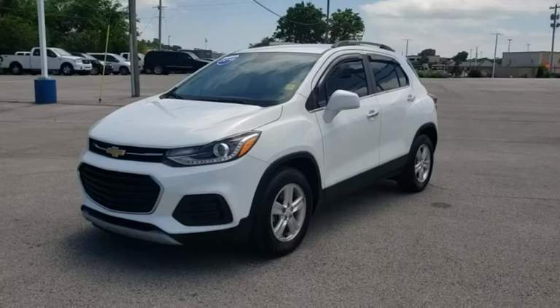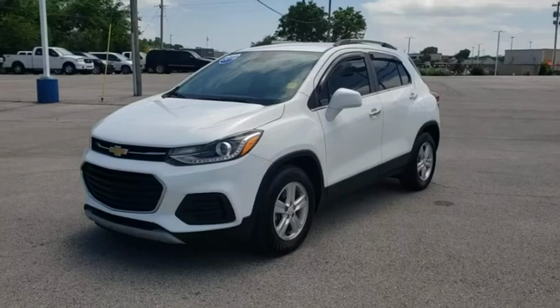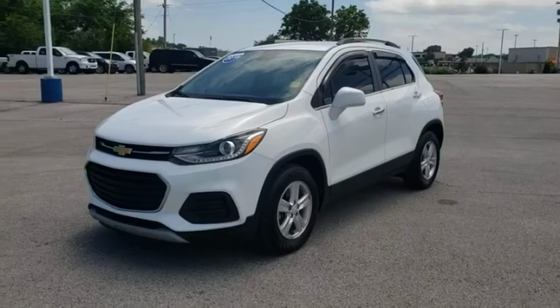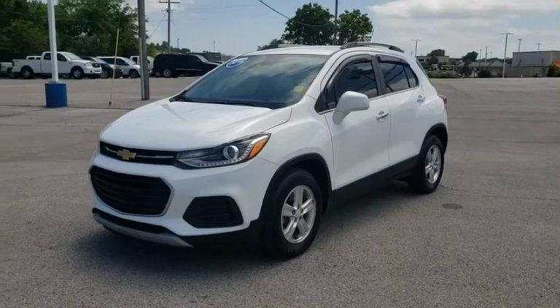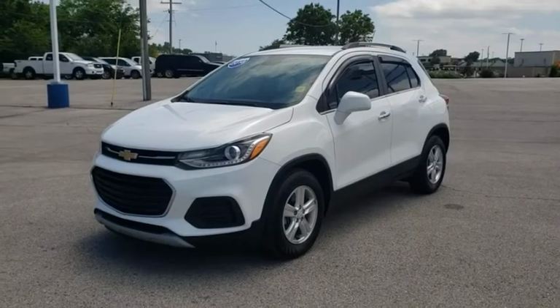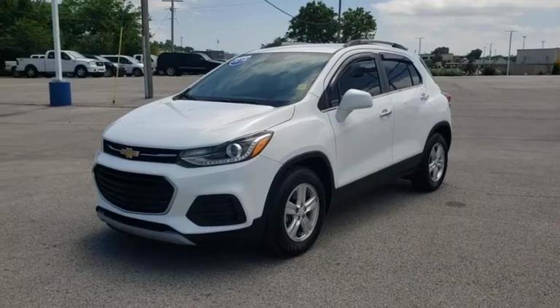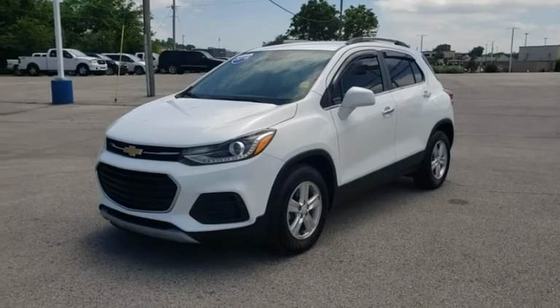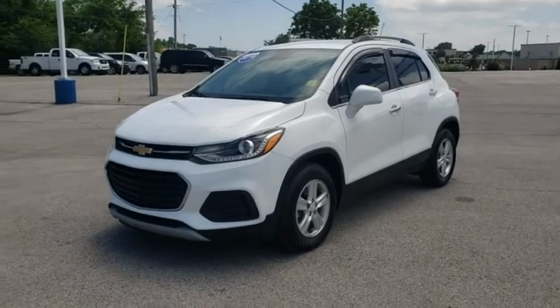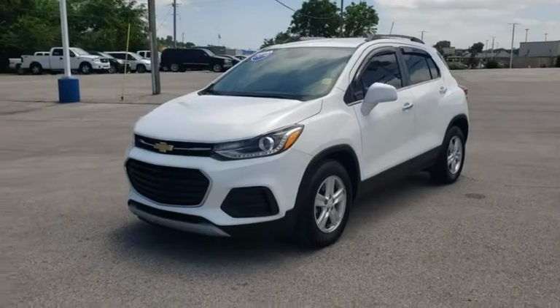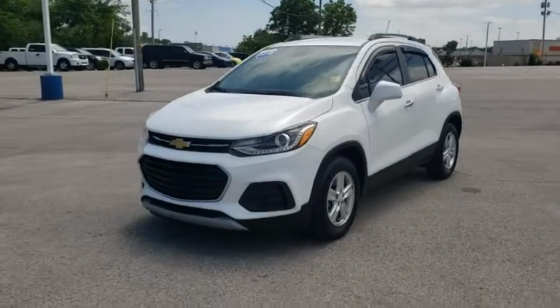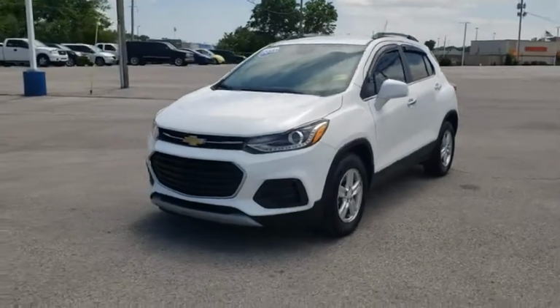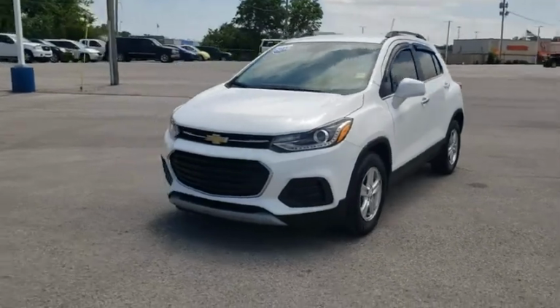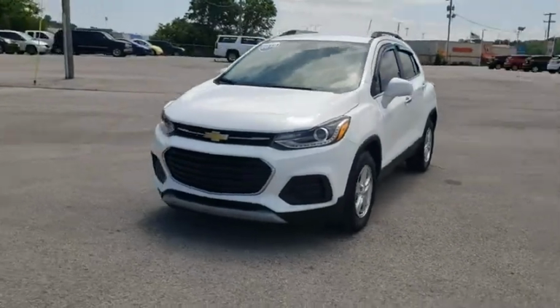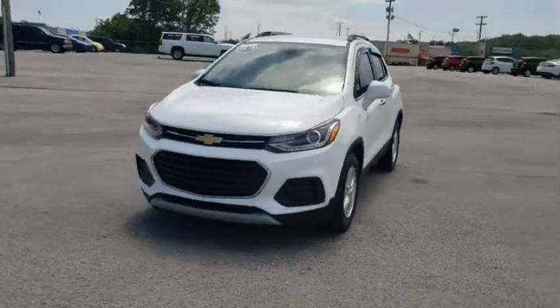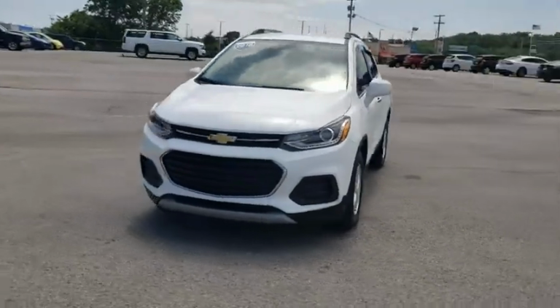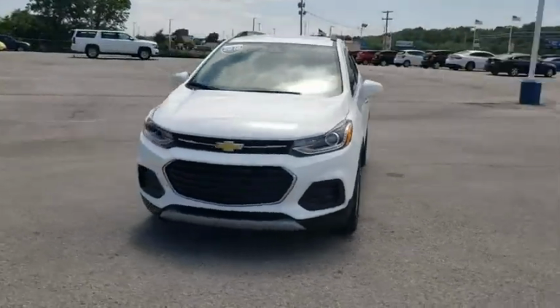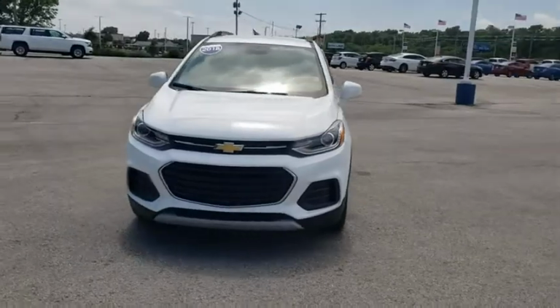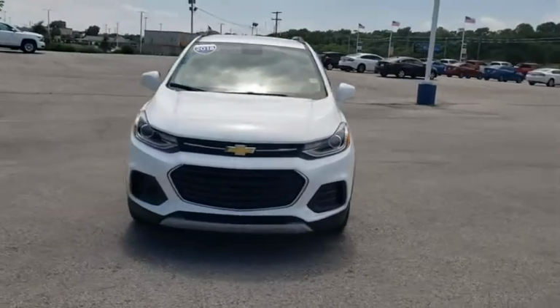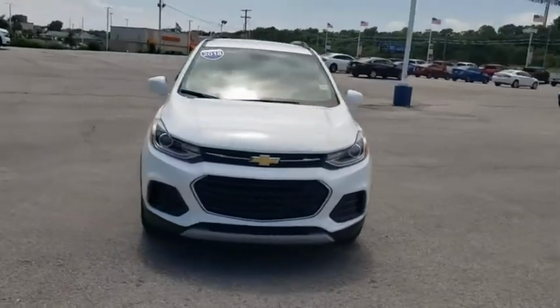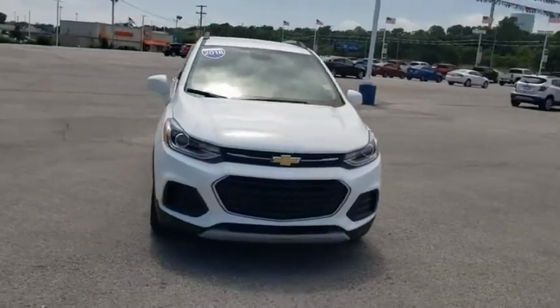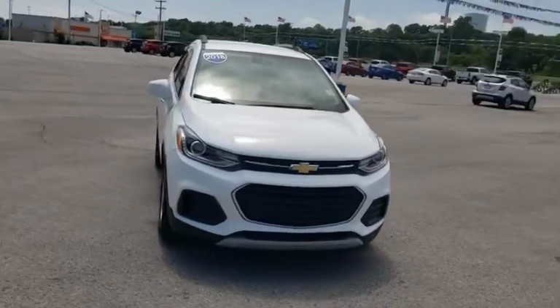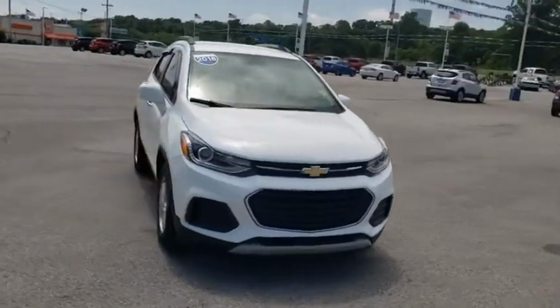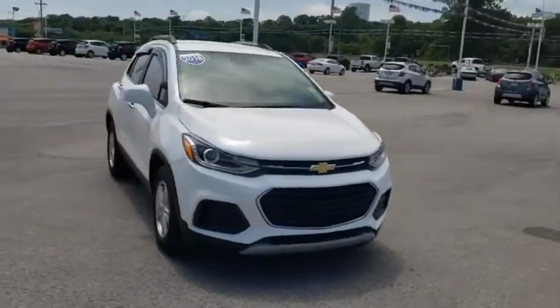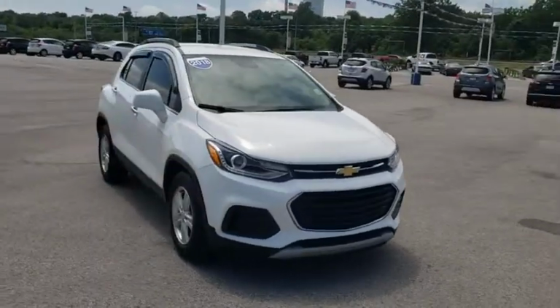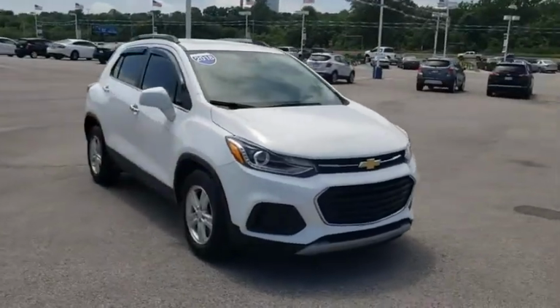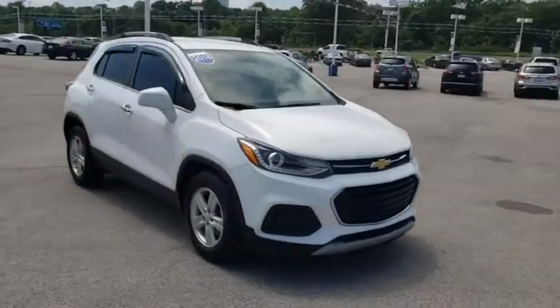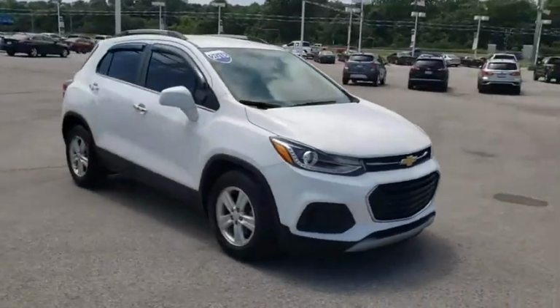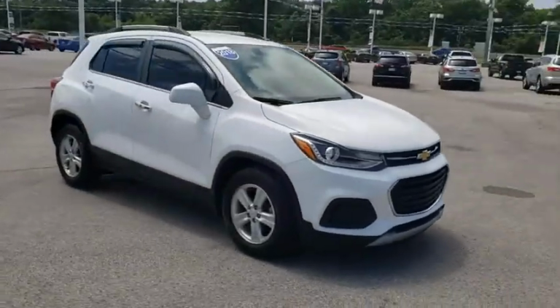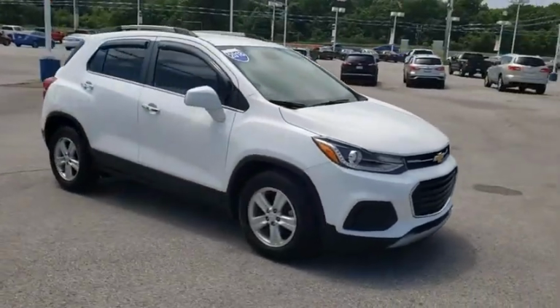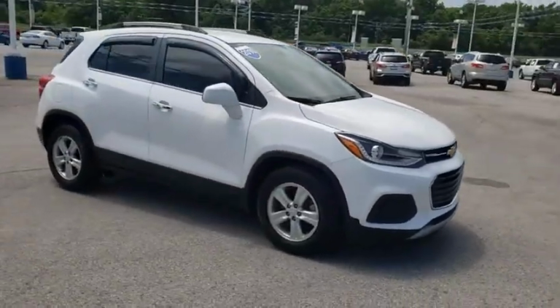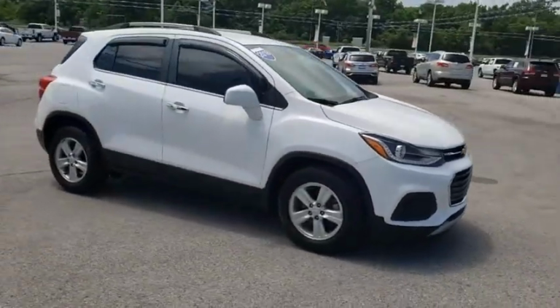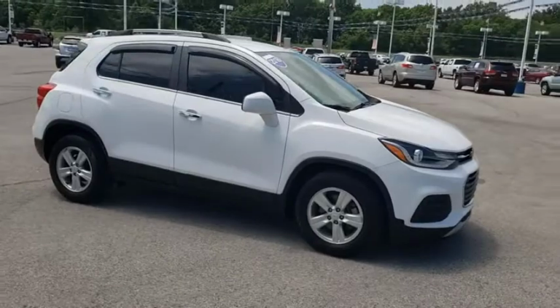We are pleased to show you the 2018 Chevrolet Trax. The Trax is tiny on the outside, but remarkably spacious within. It comes with a clean and modern interior.